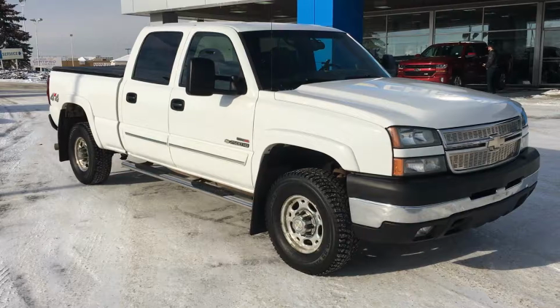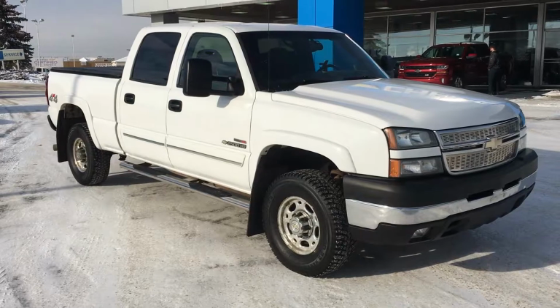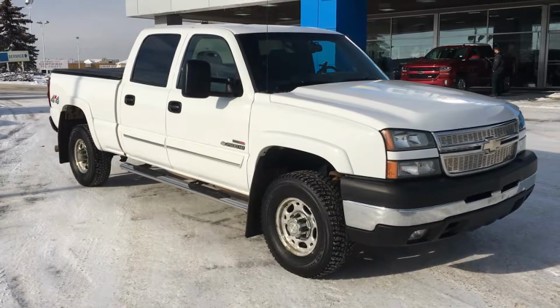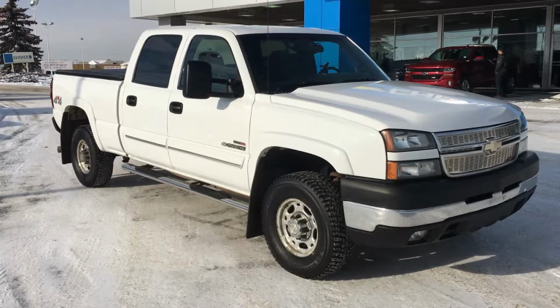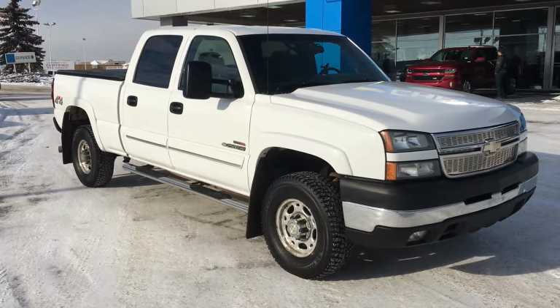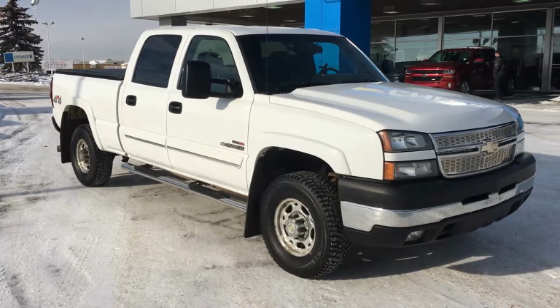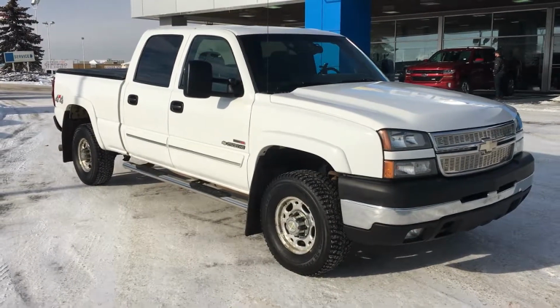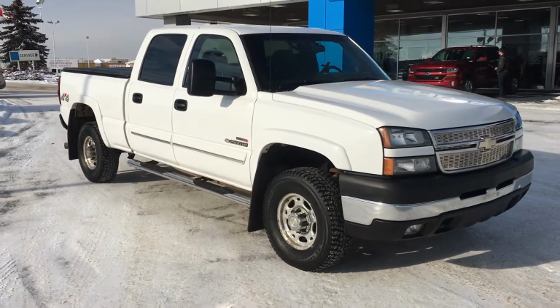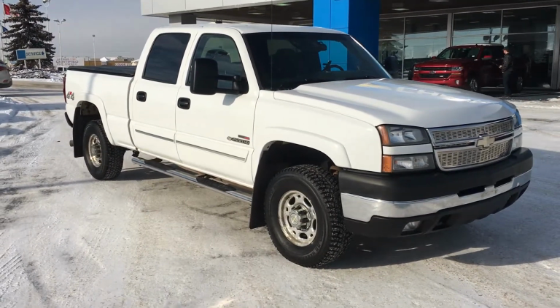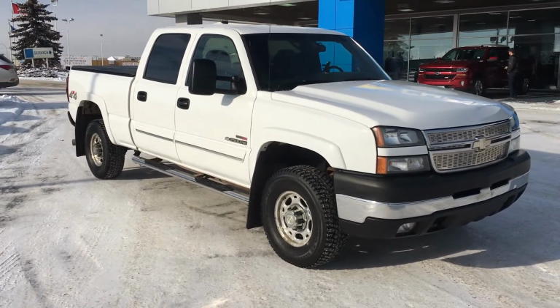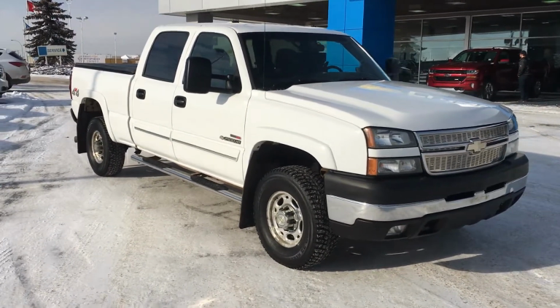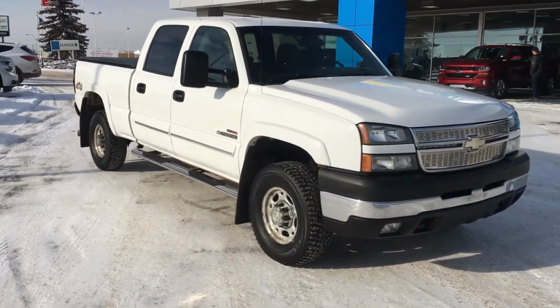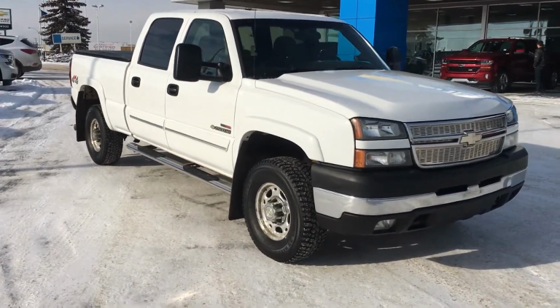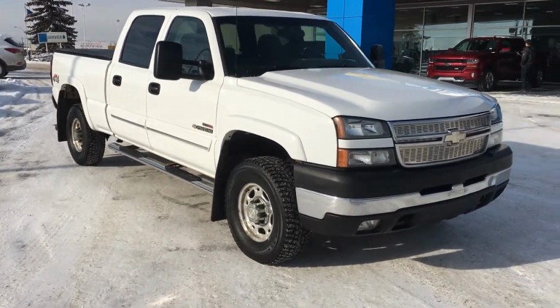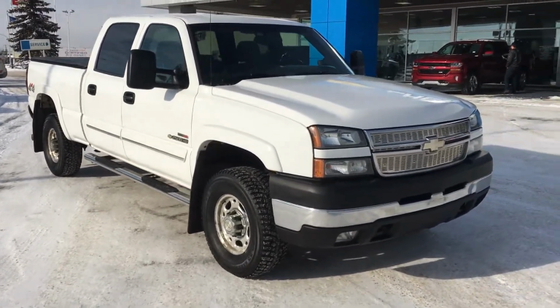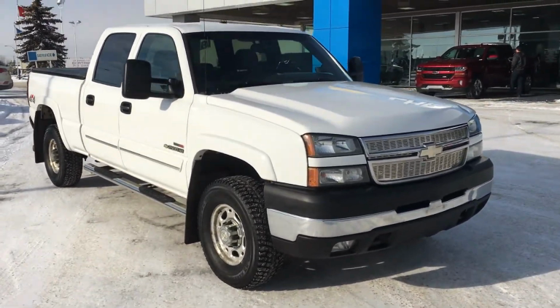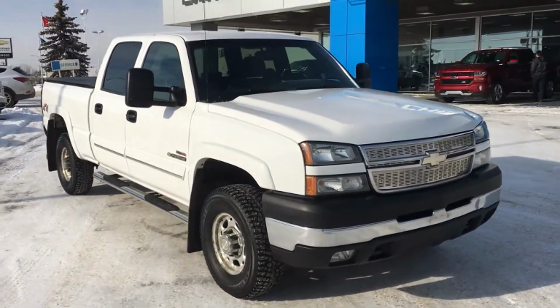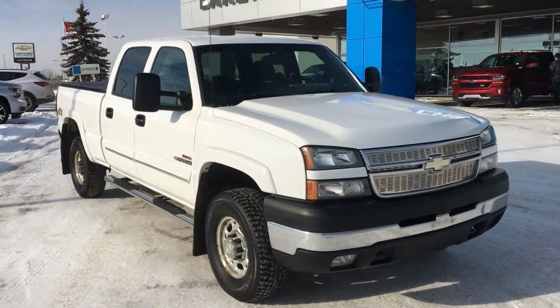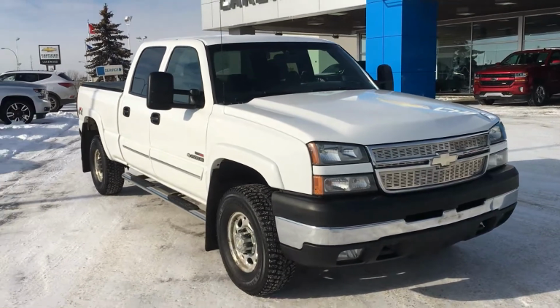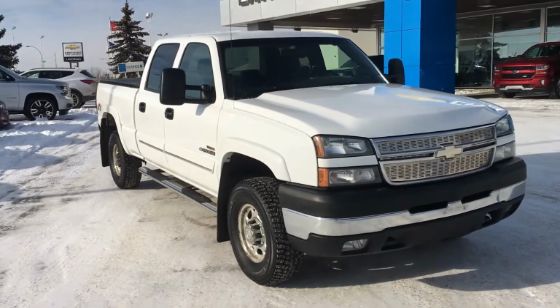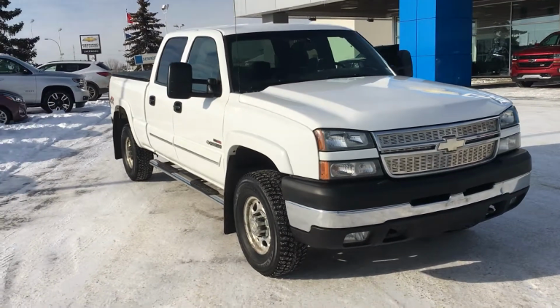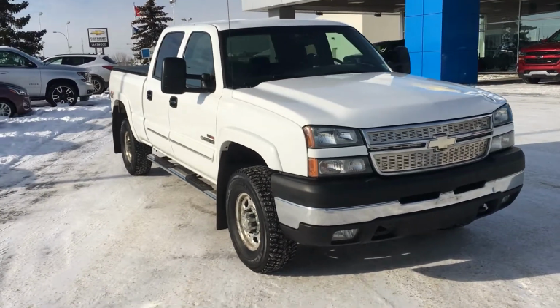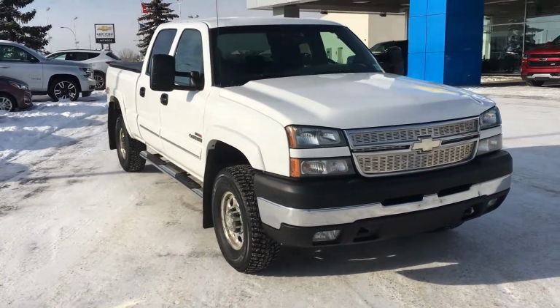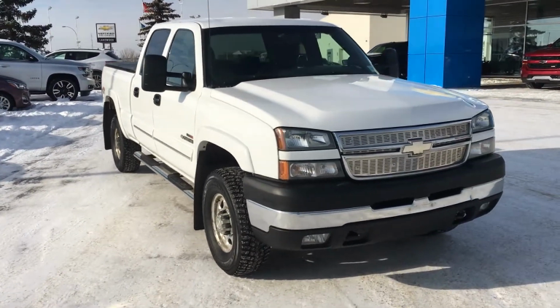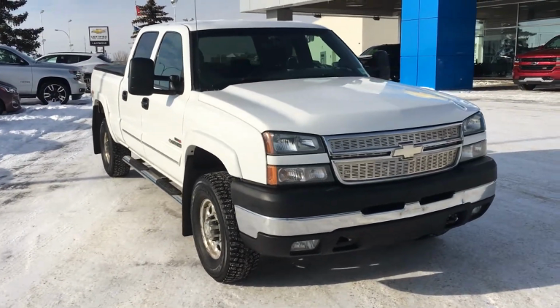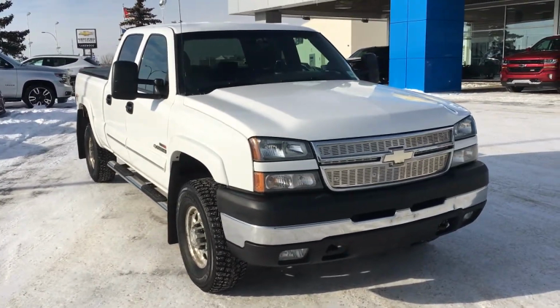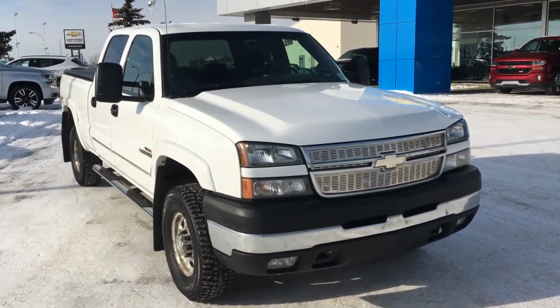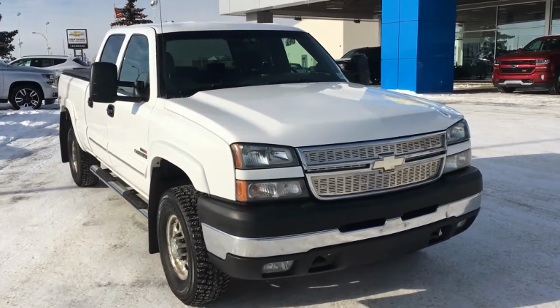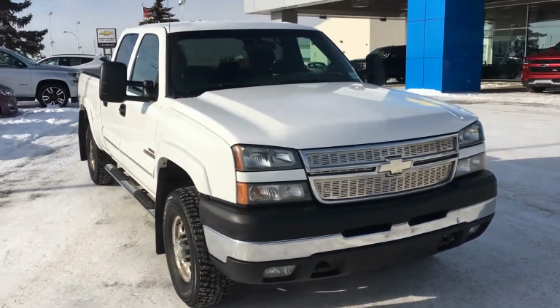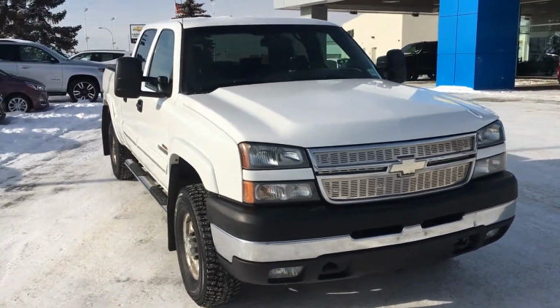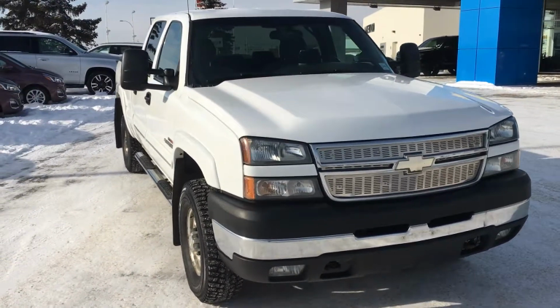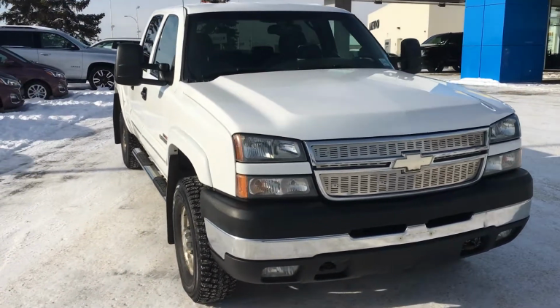Hello and welcome to Lakewood Chevrolet. My name is Brett and this is a pre-owned certified 2006 Chevy Silverado 2500 HD diesel in Summit White.